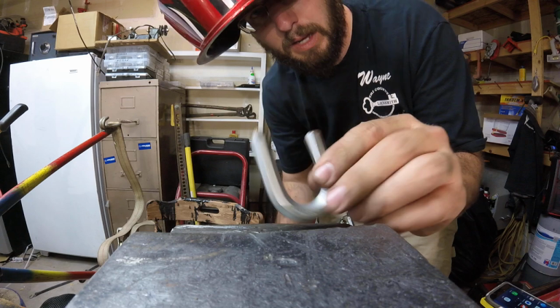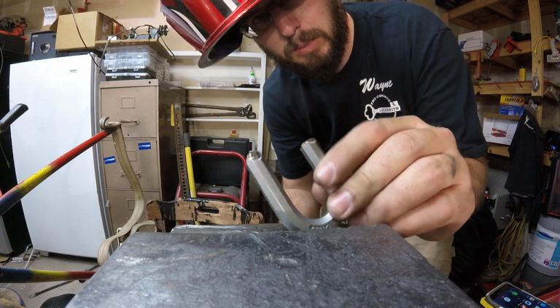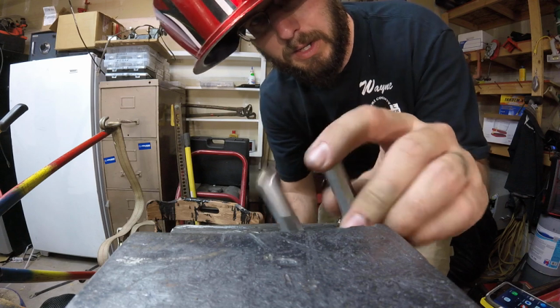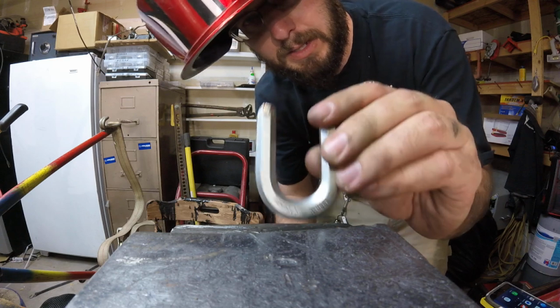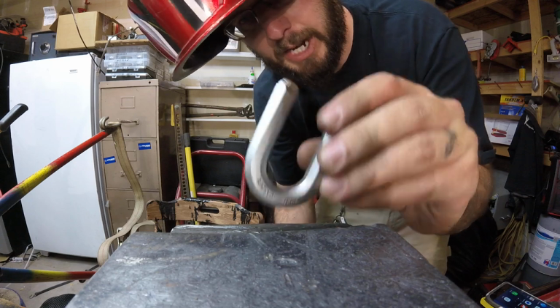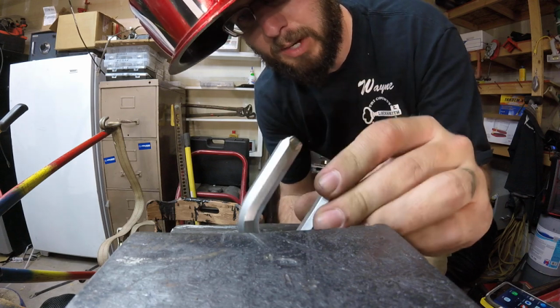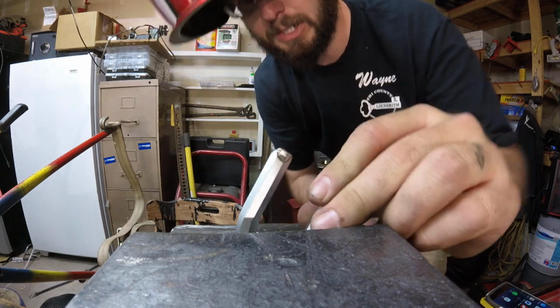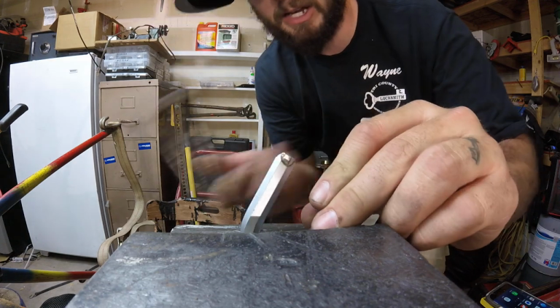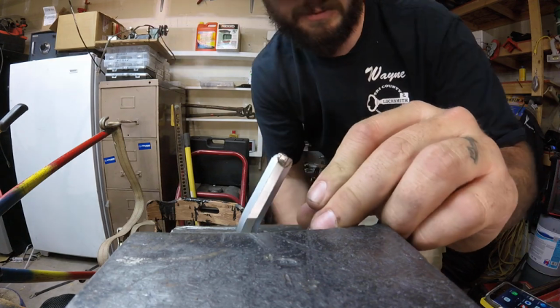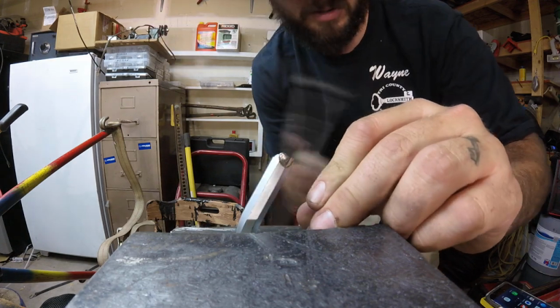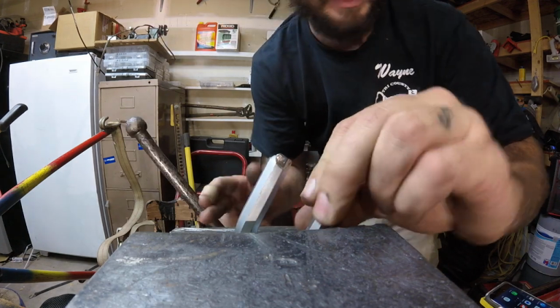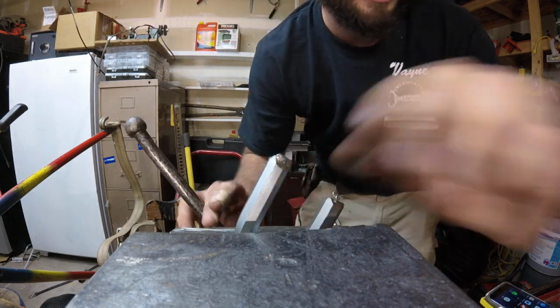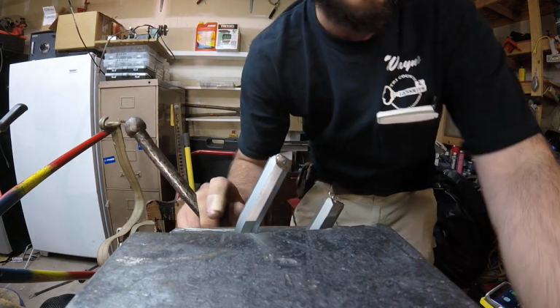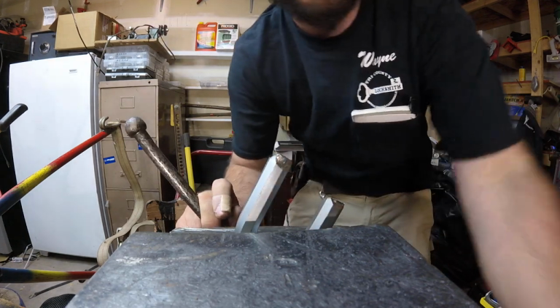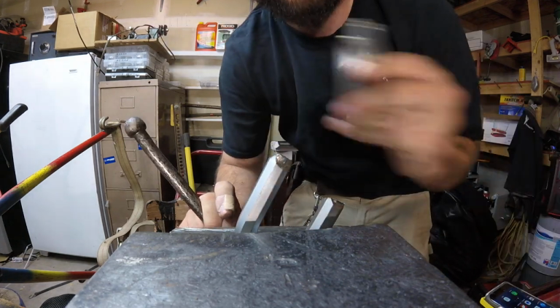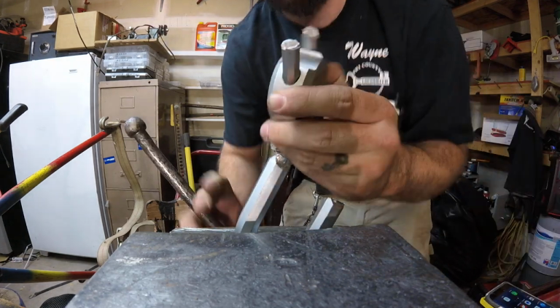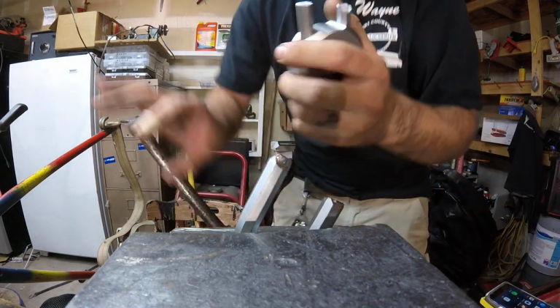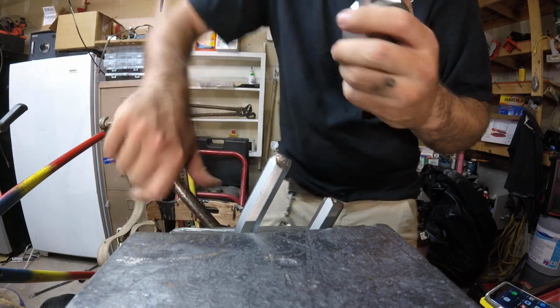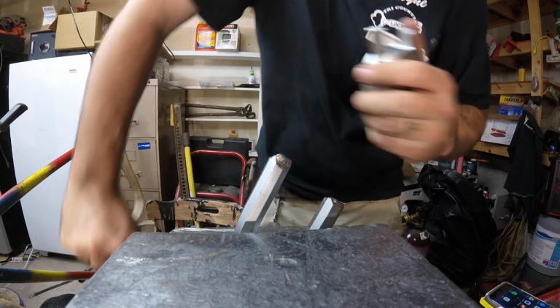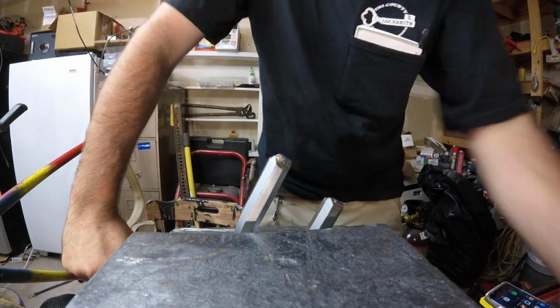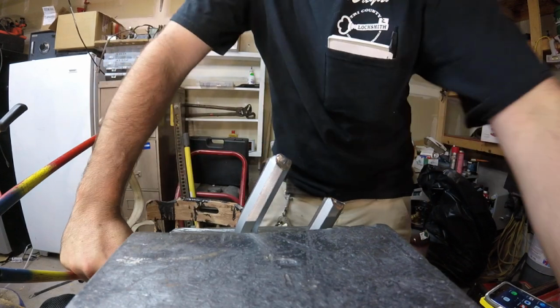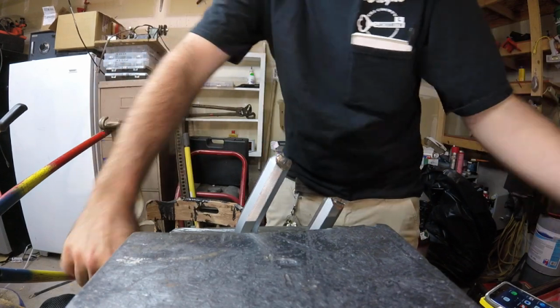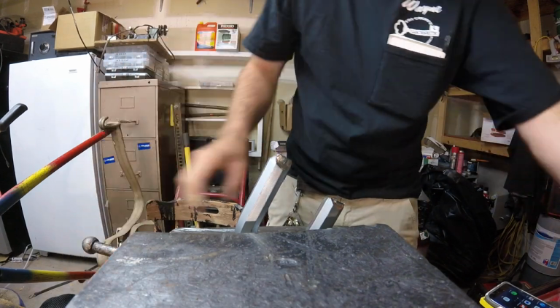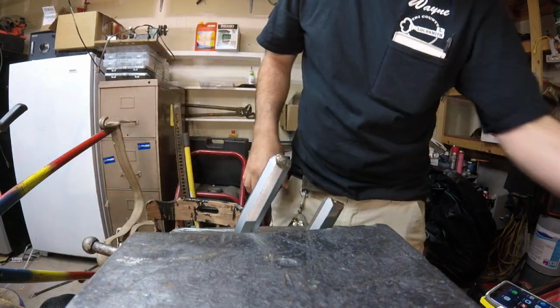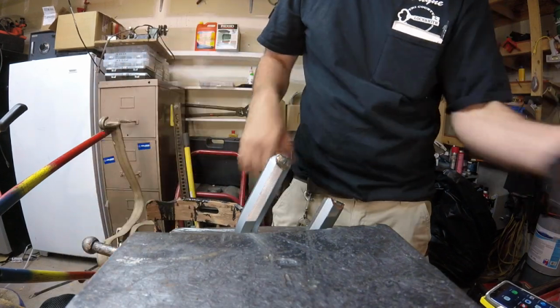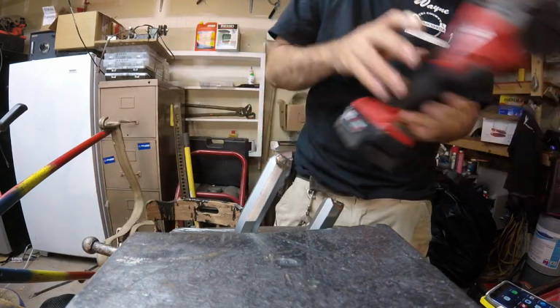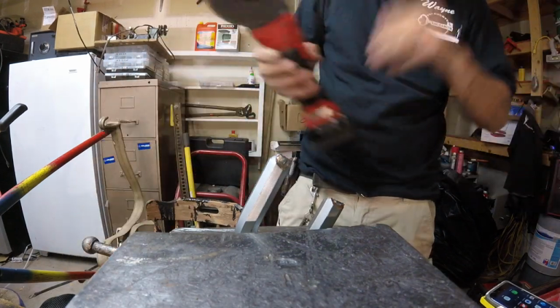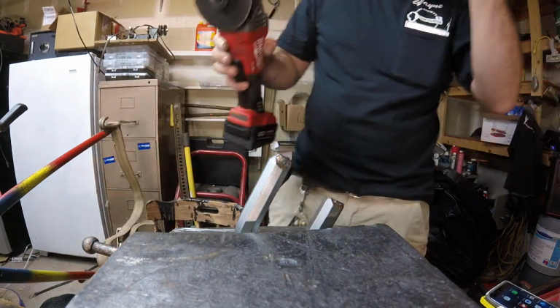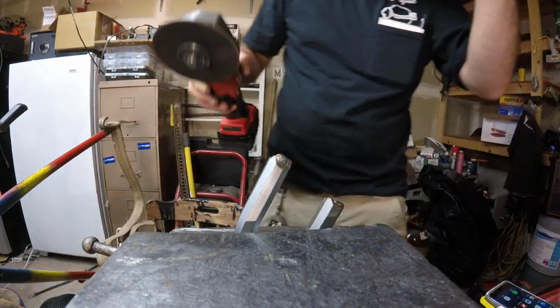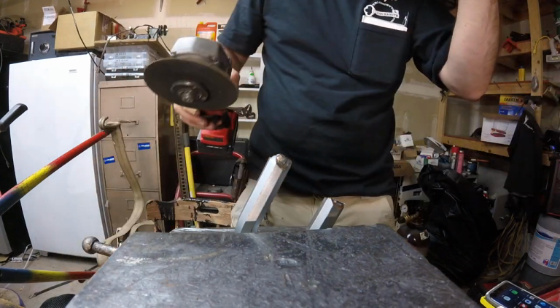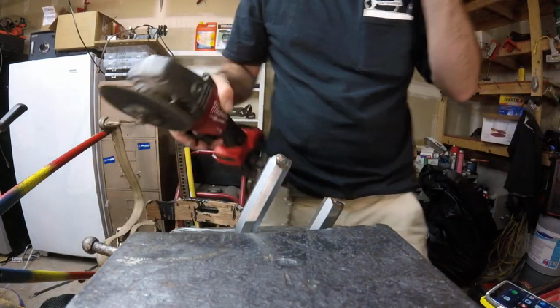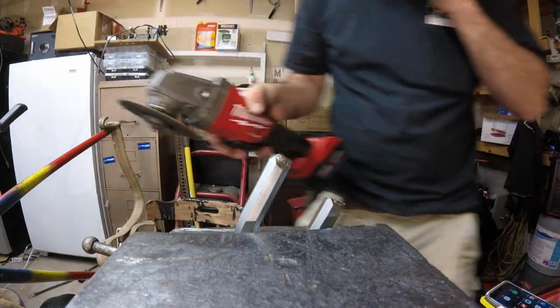Hey, what's going on? This is the shackle that we just cut off of our Master Lock — the round shackle here. I just want to show how quickly that can be cut with an angle grinder as well.